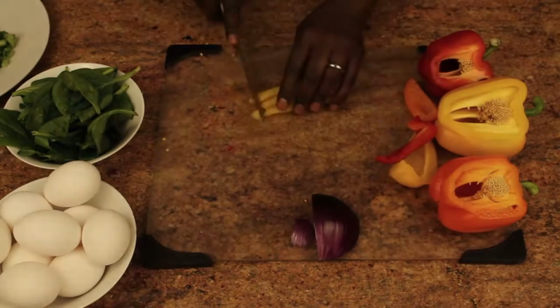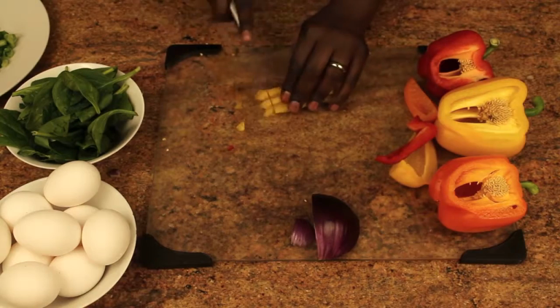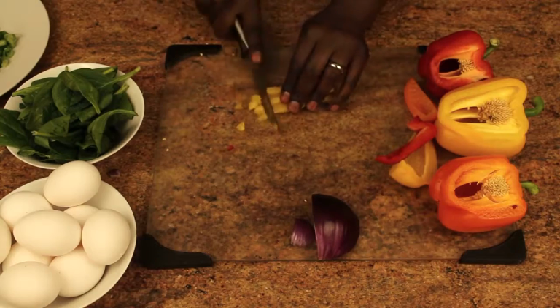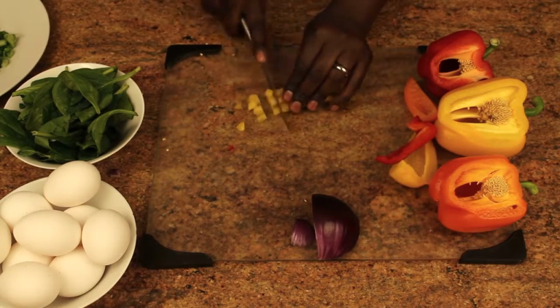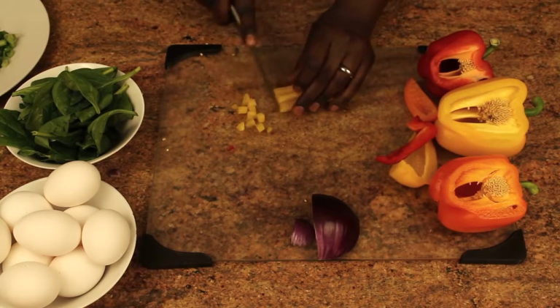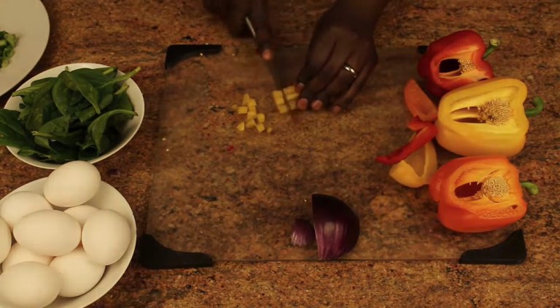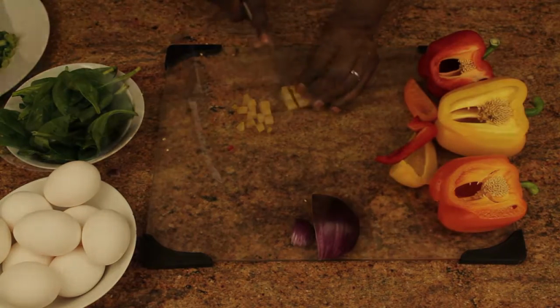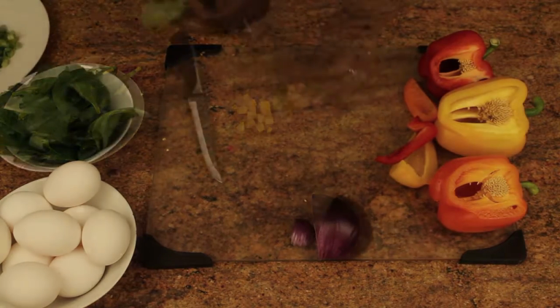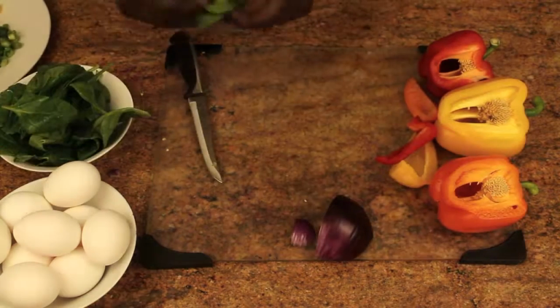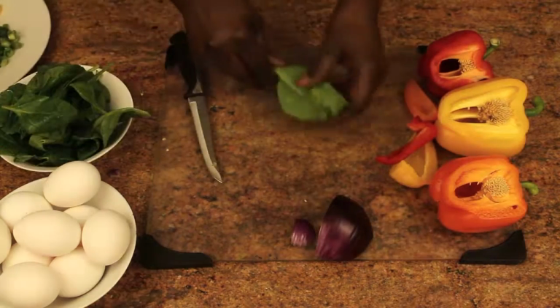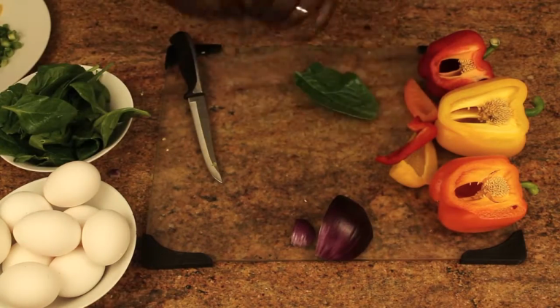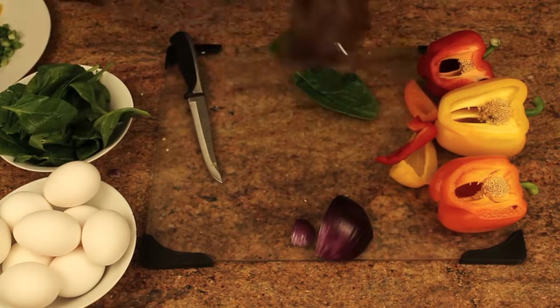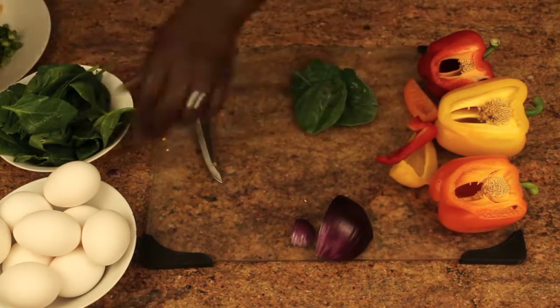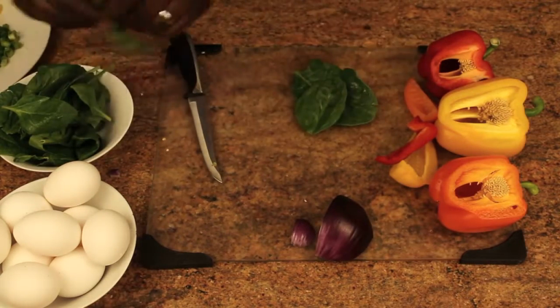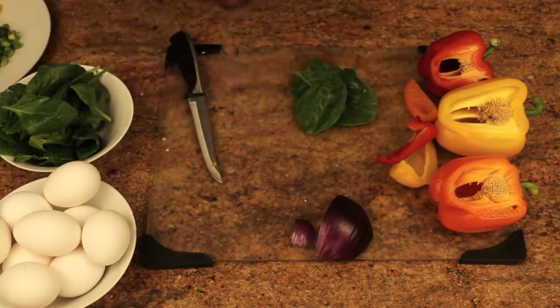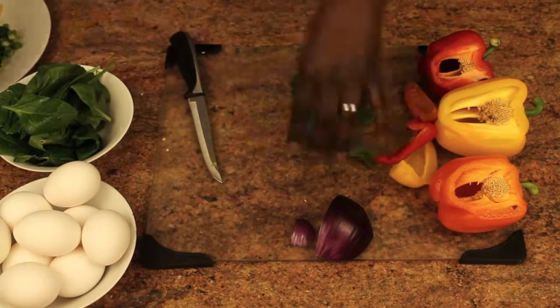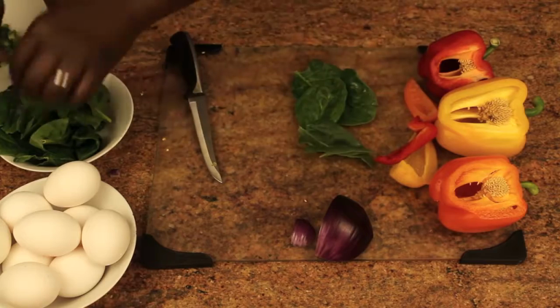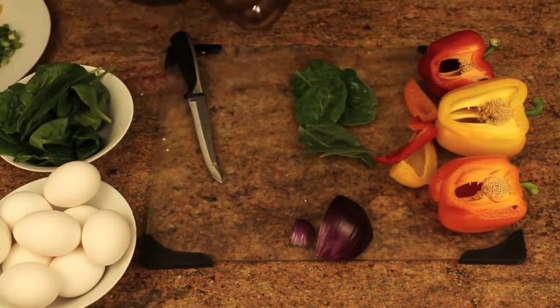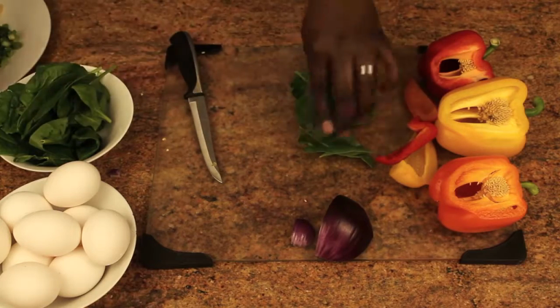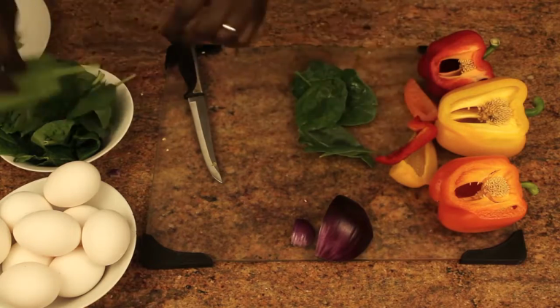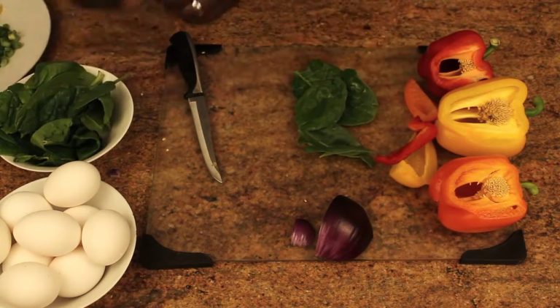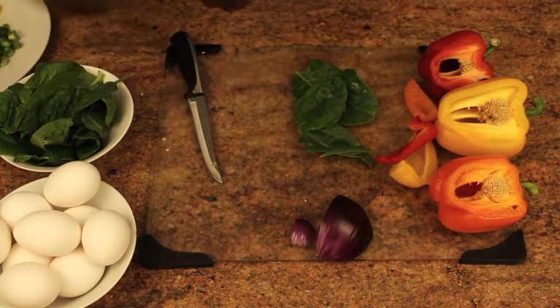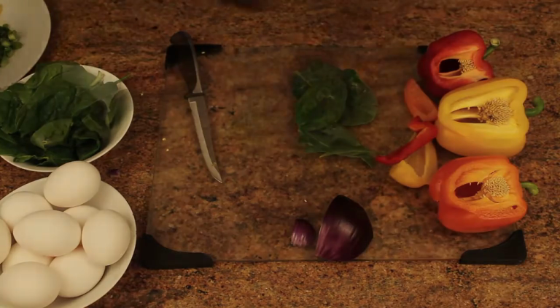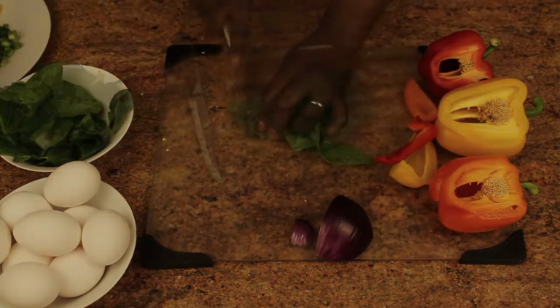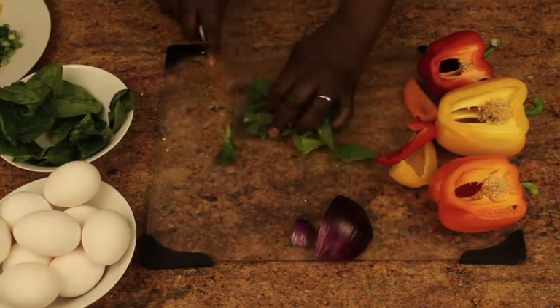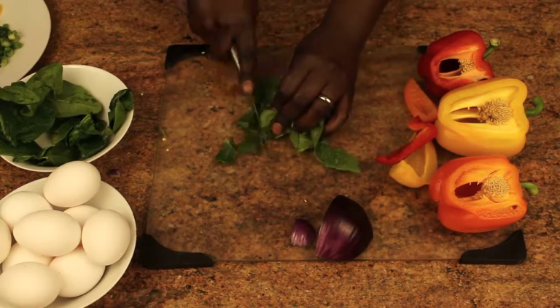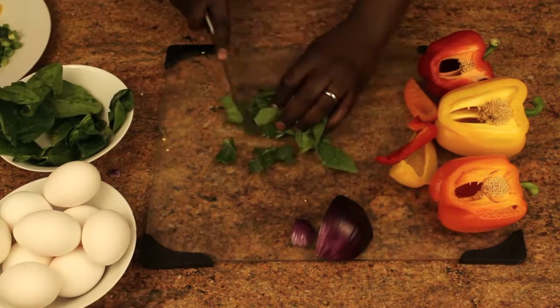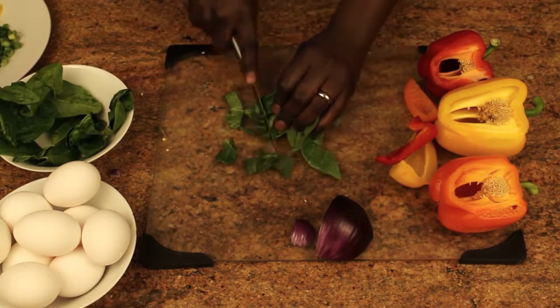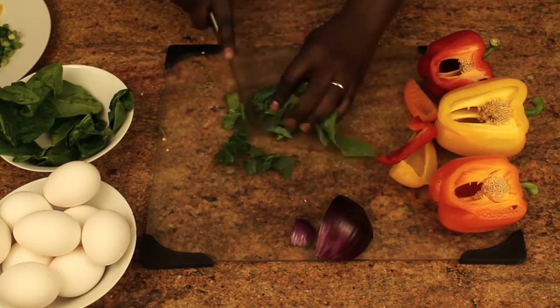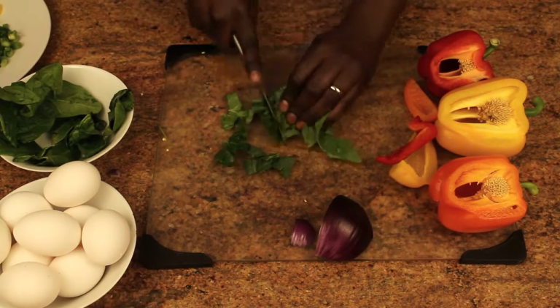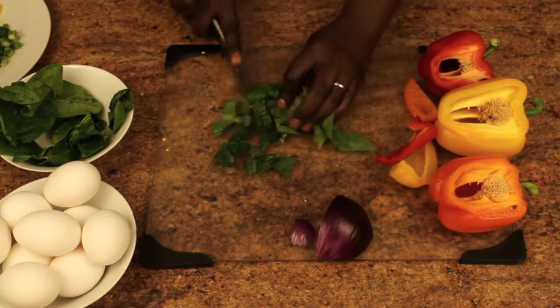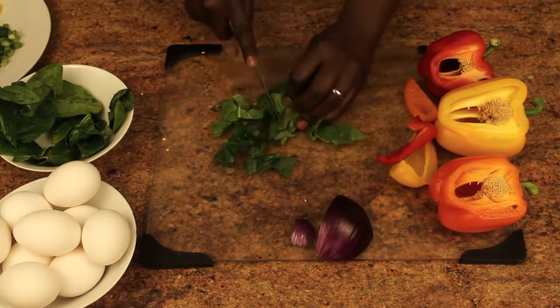Grab a handful of spinach, remove the stems from each one, and begin to cut them up really small. Remember that you're fitting all of this into each muffin cup, so you've got to keep it super small.